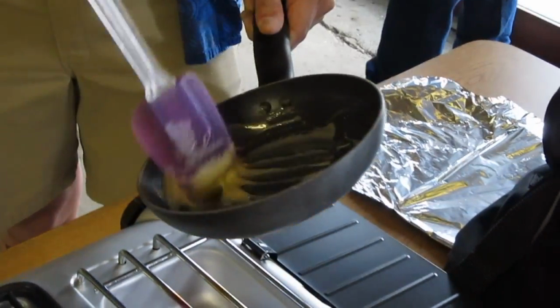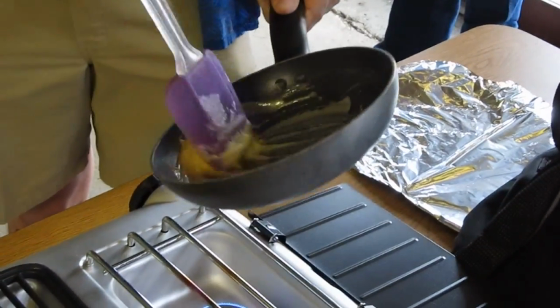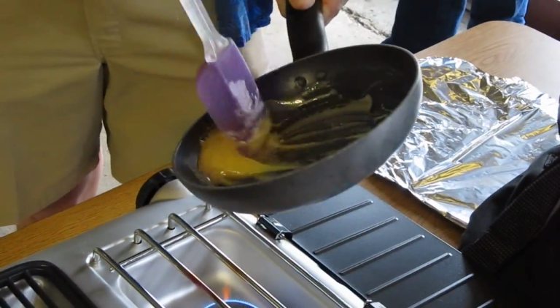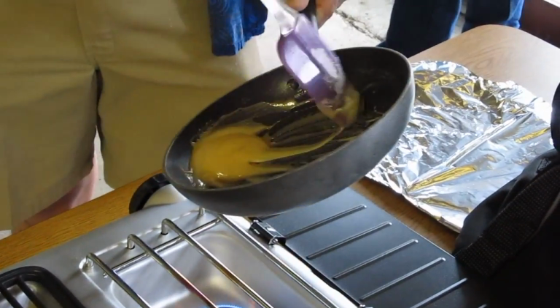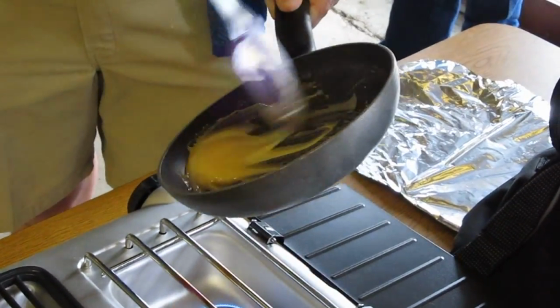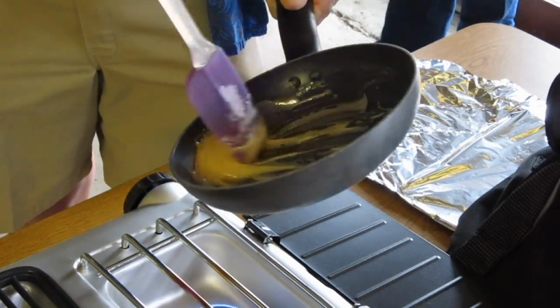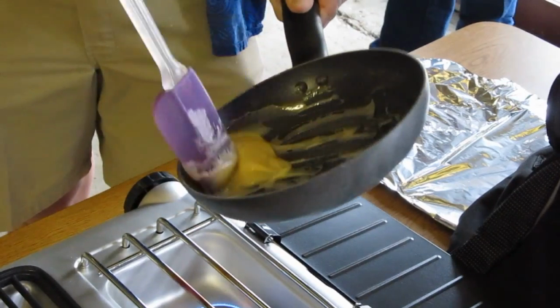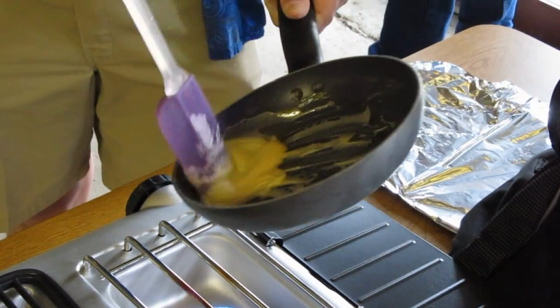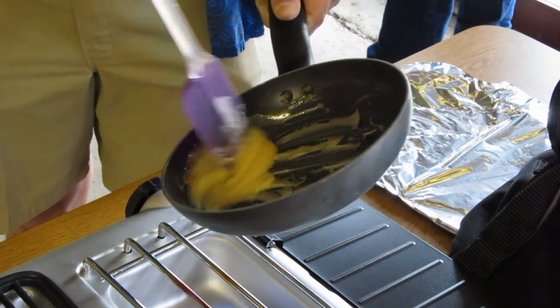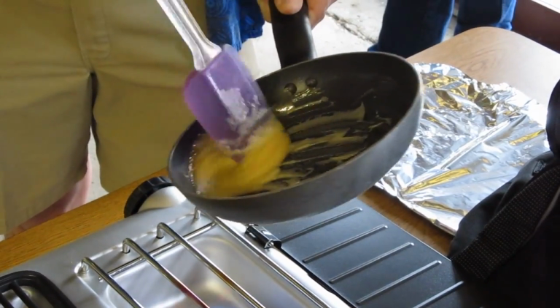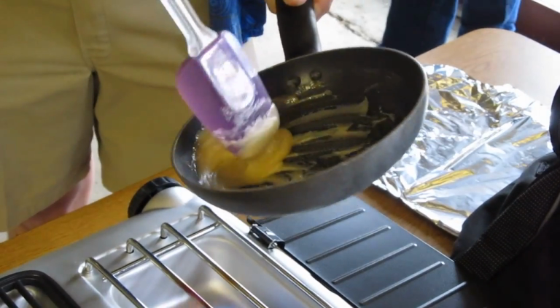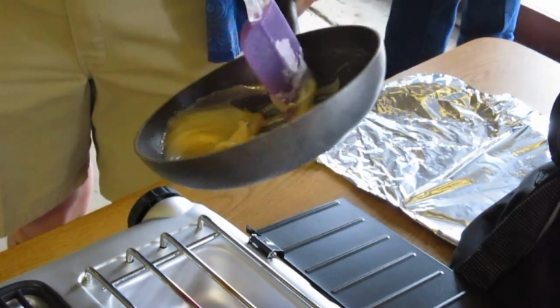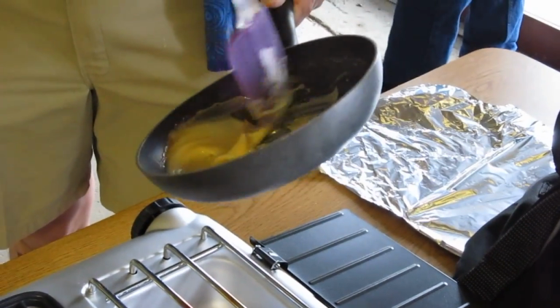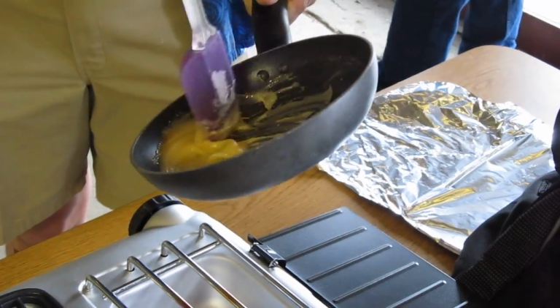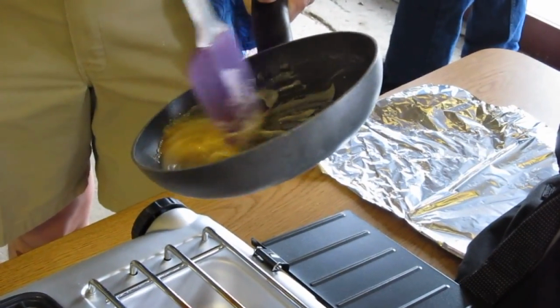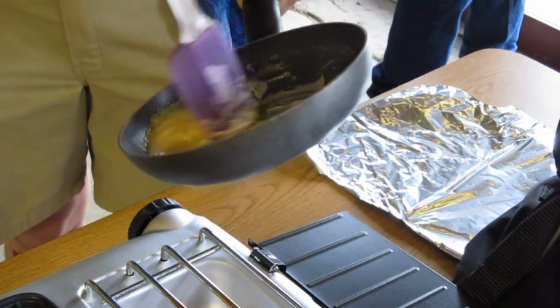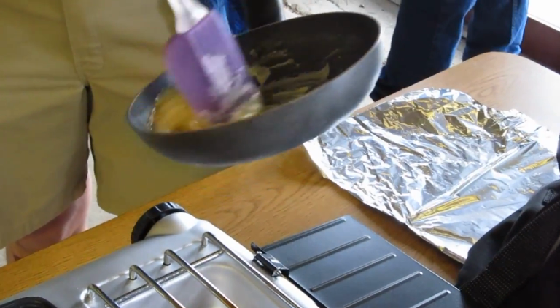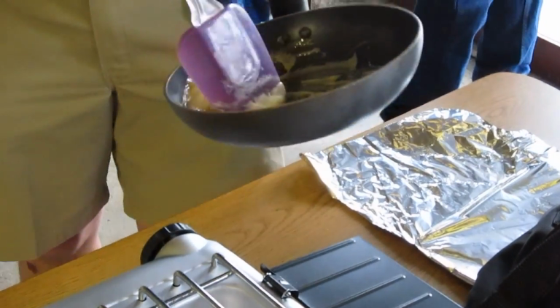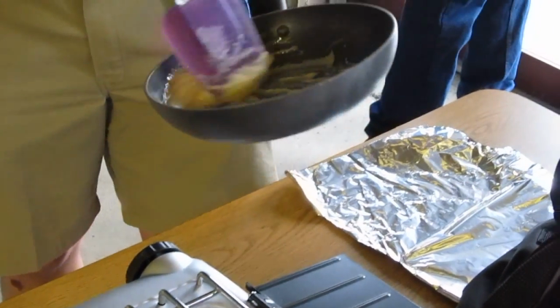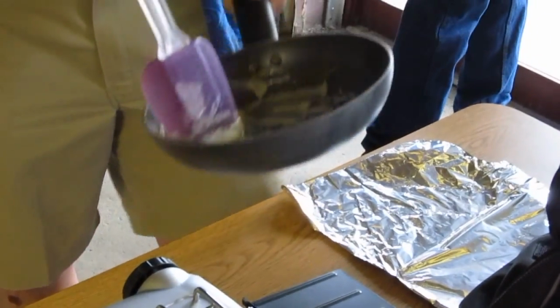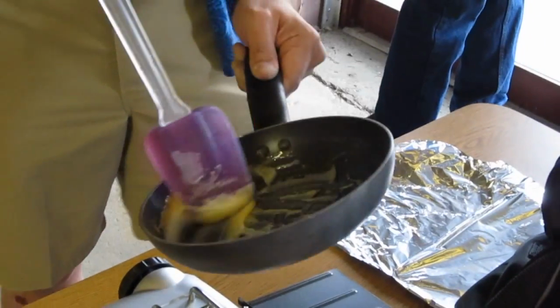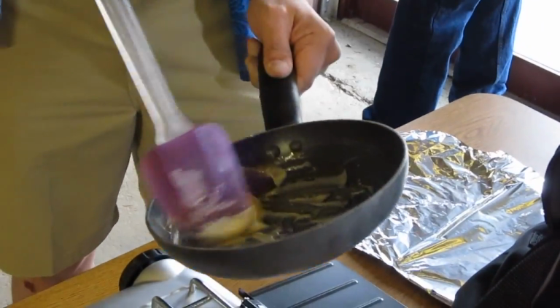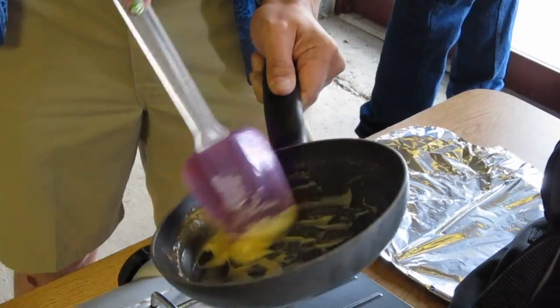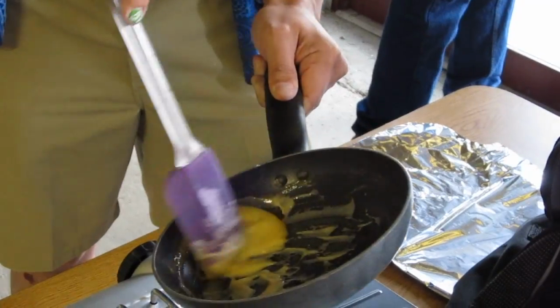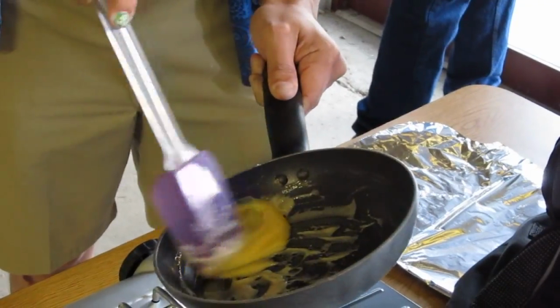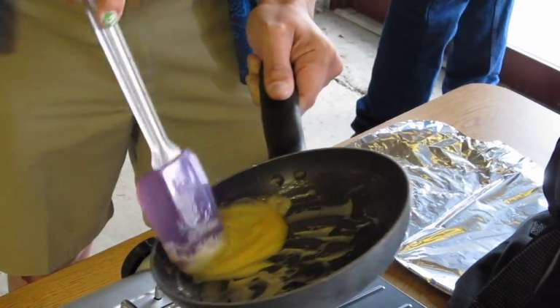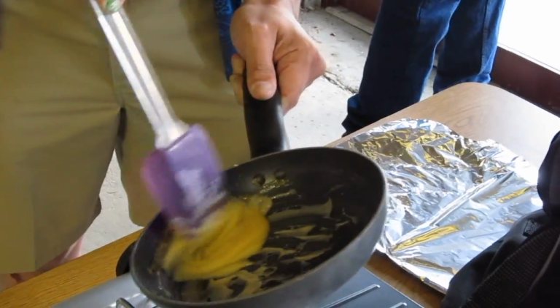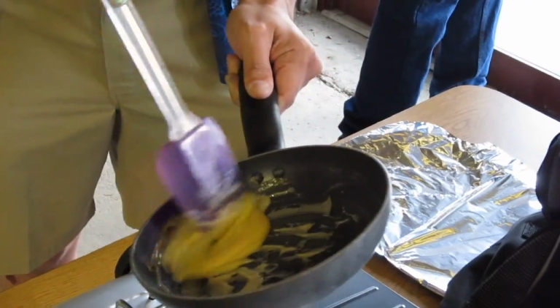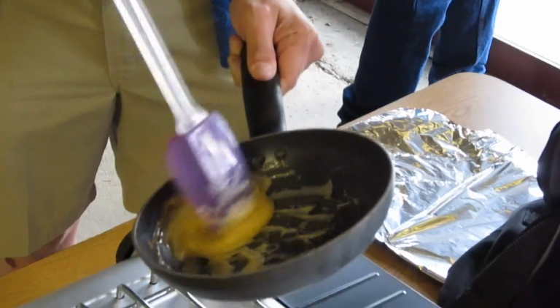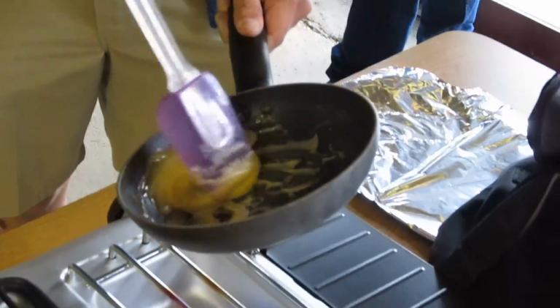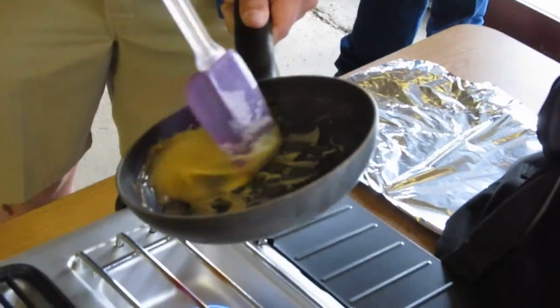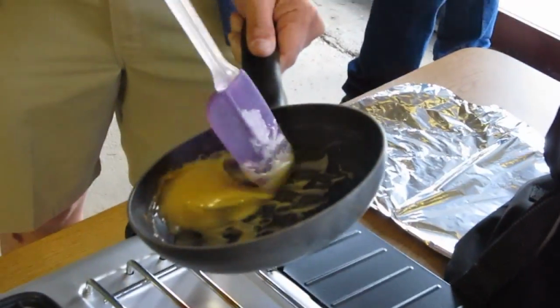Do you use that pan for heat? Yeah, but if you are lighting it with a torch or whatever, there's really no need for a fuse.